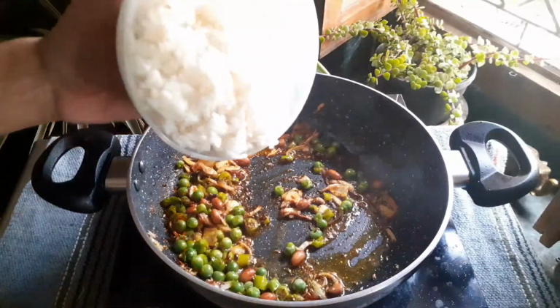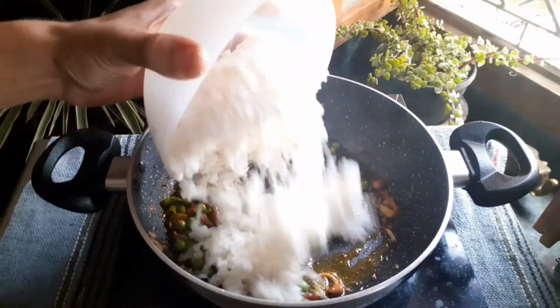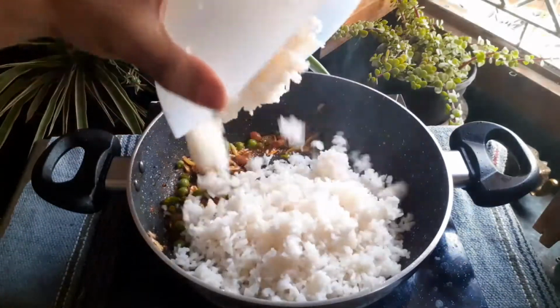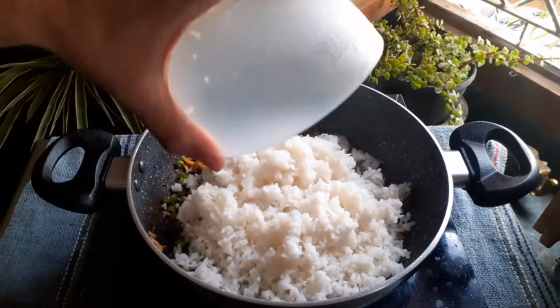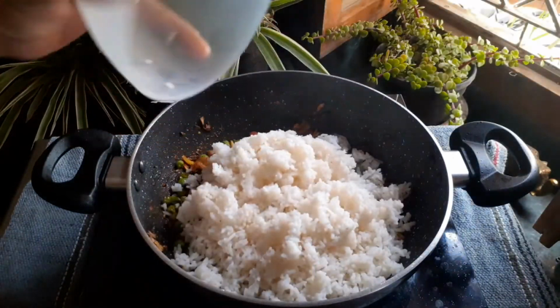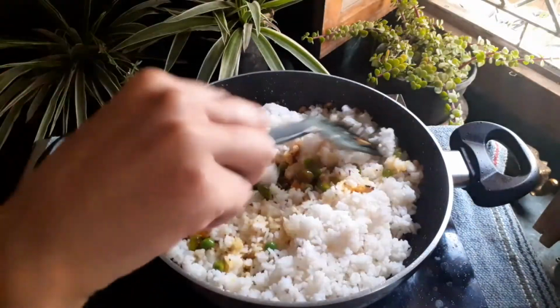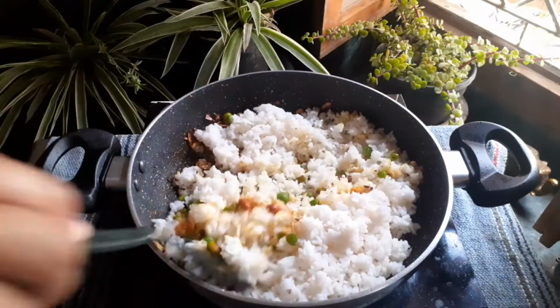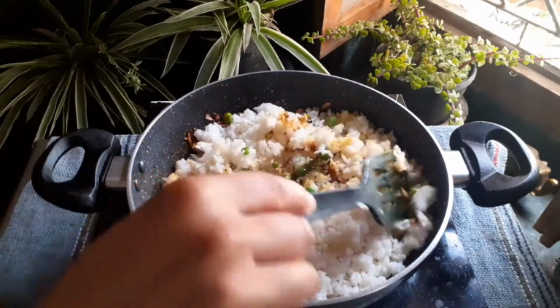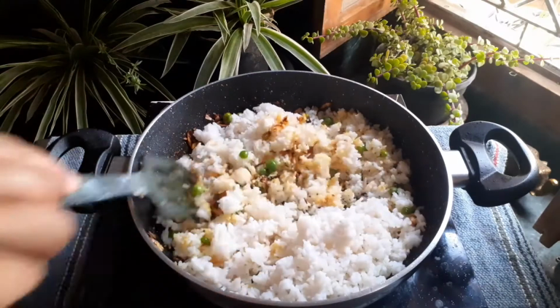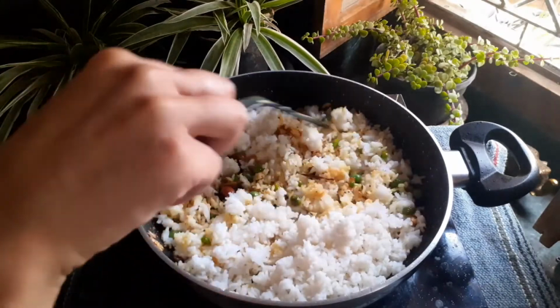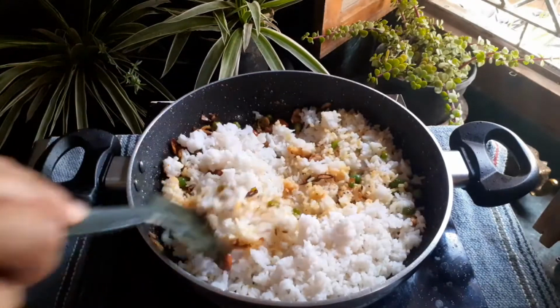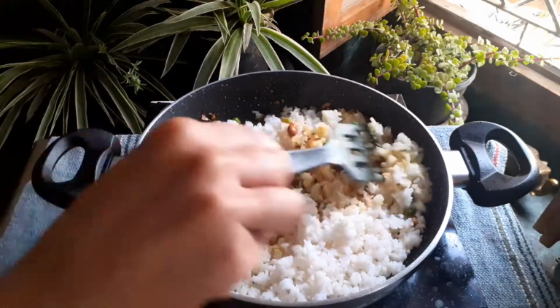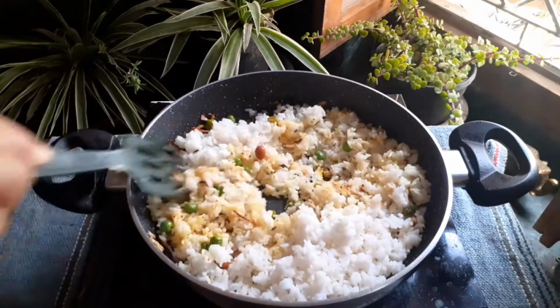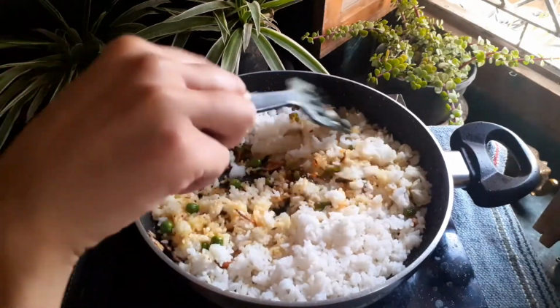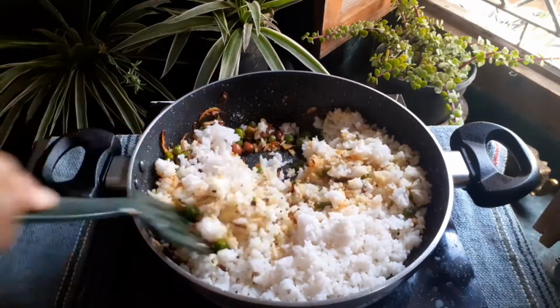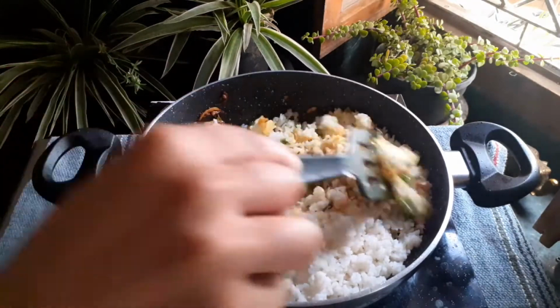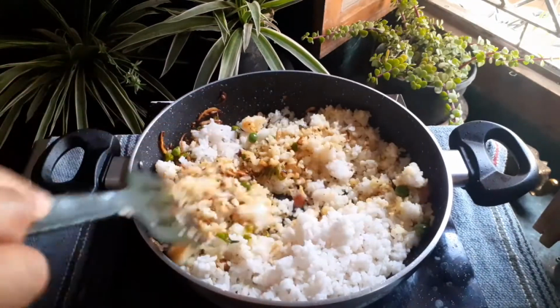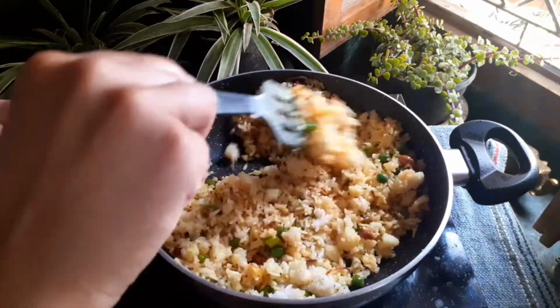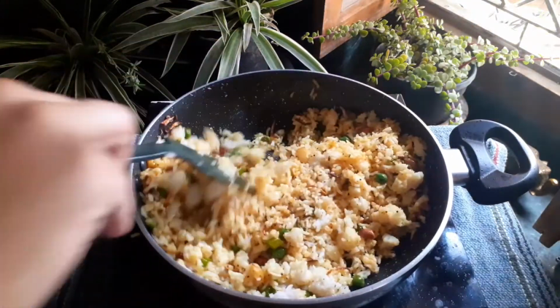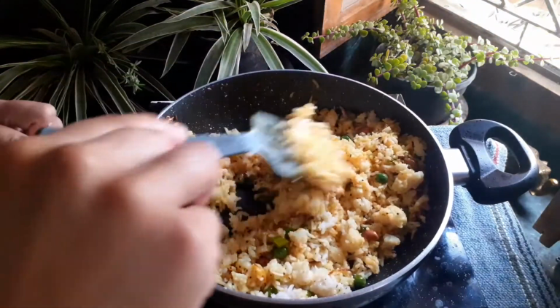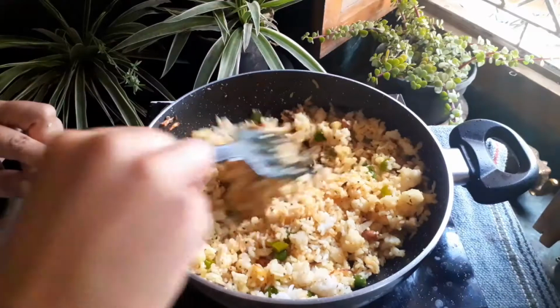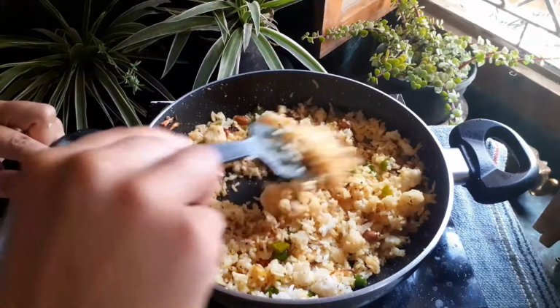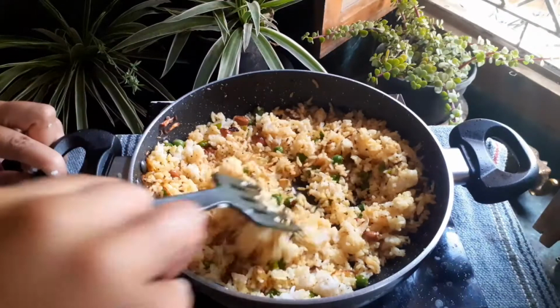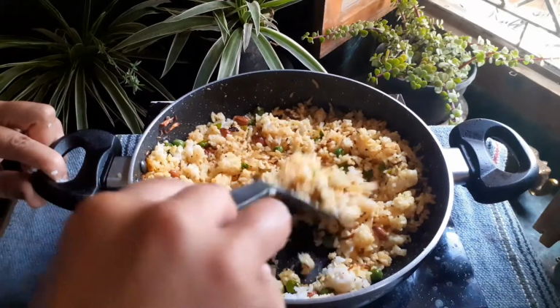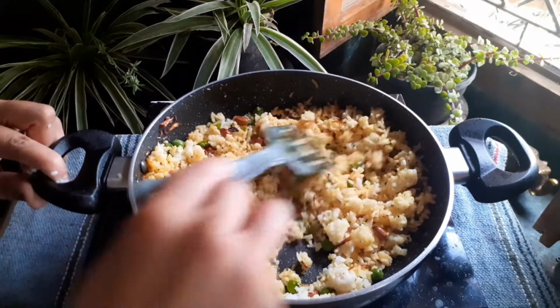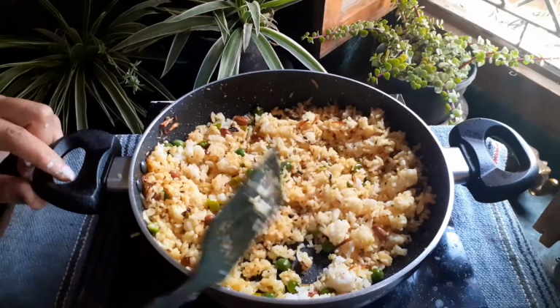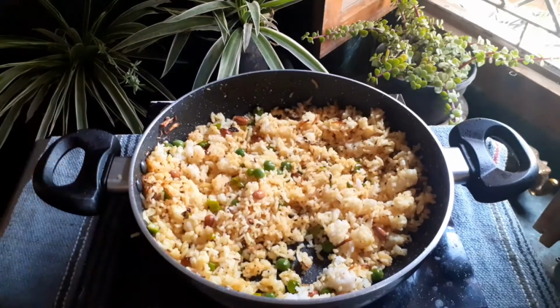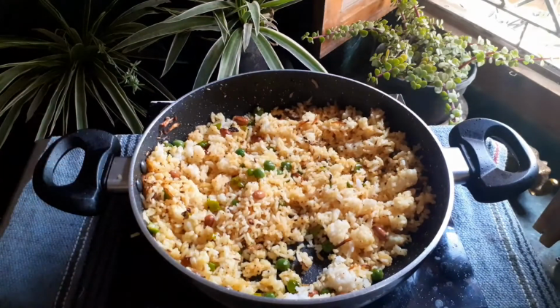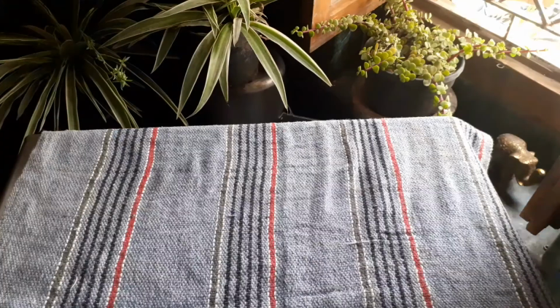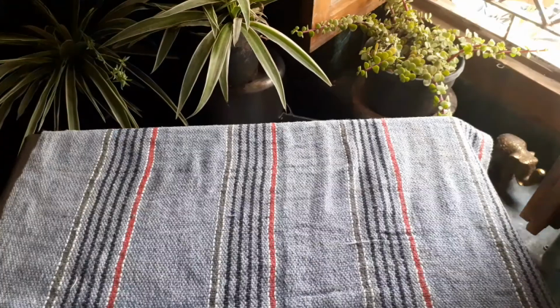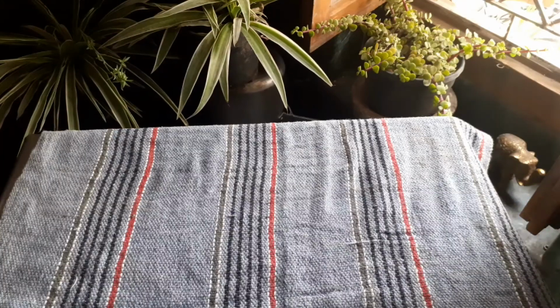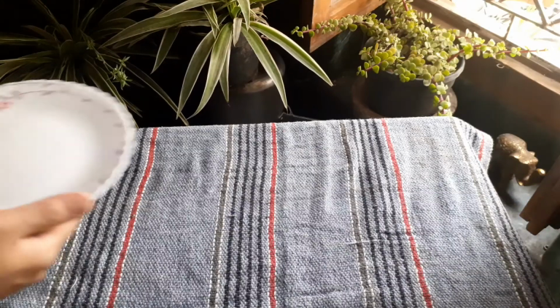Now add the rice and mix it very well with the masalas and vegetables, making sure there are no lumps. Once the rice is completely mixed, turn off the heat and transfer it to a plate.